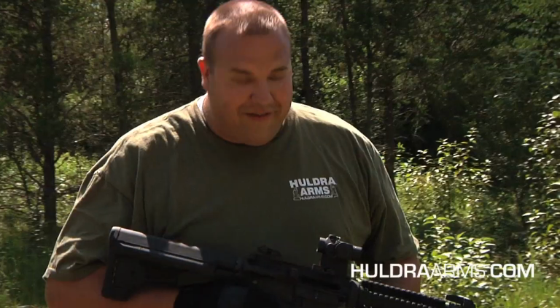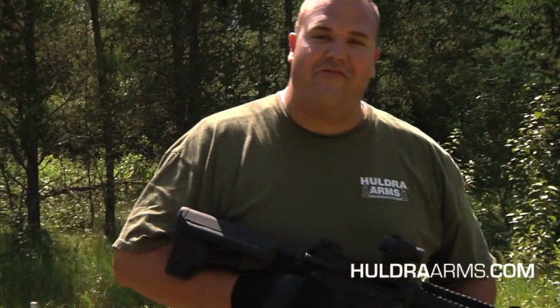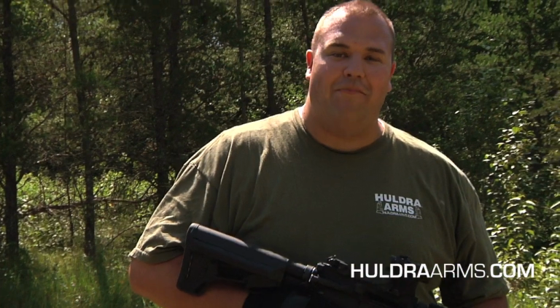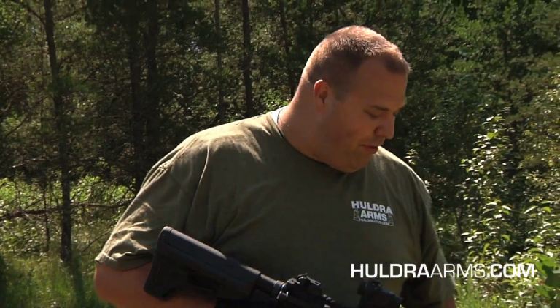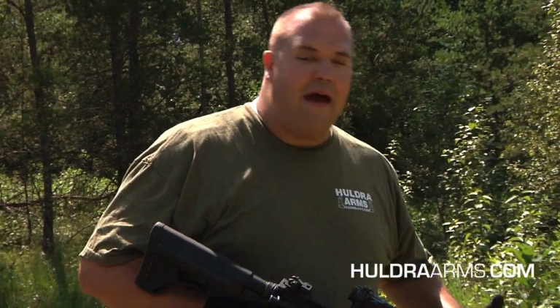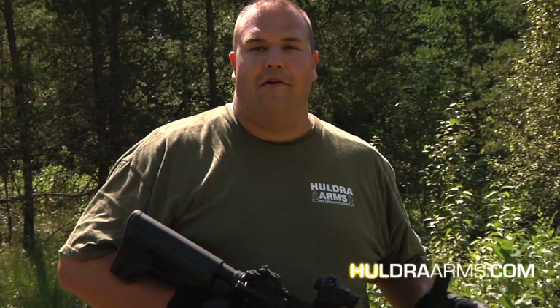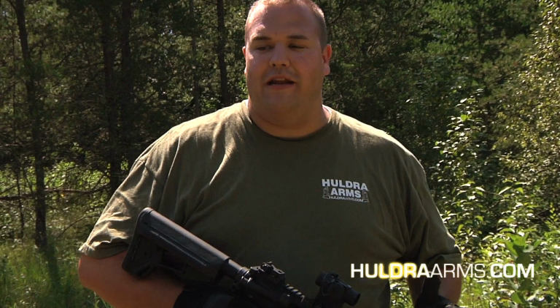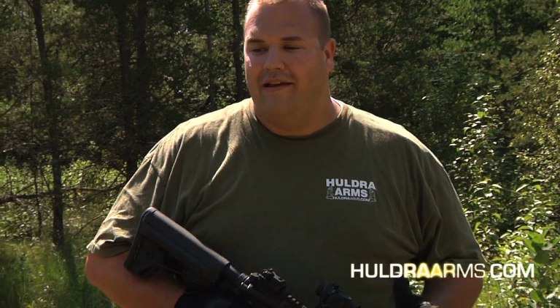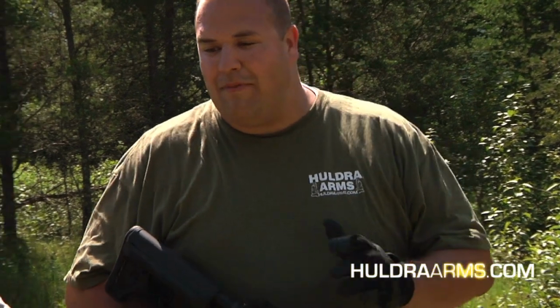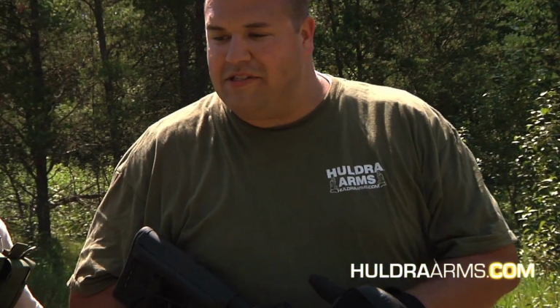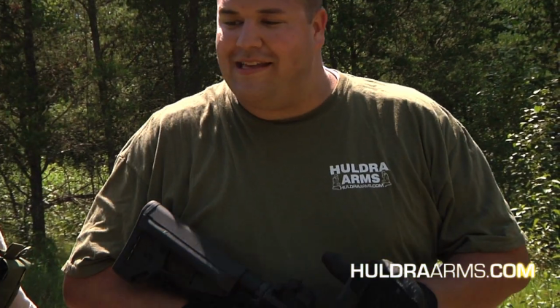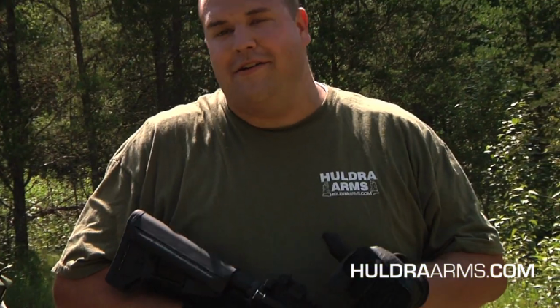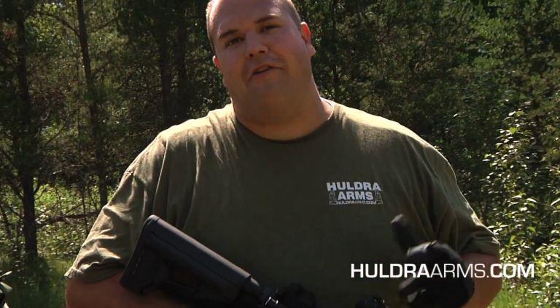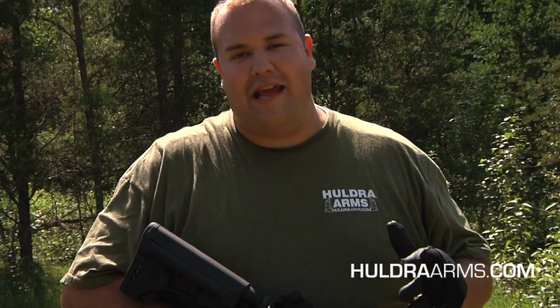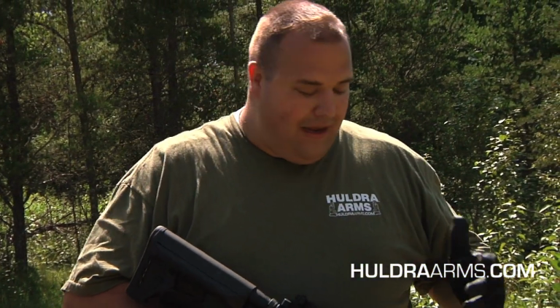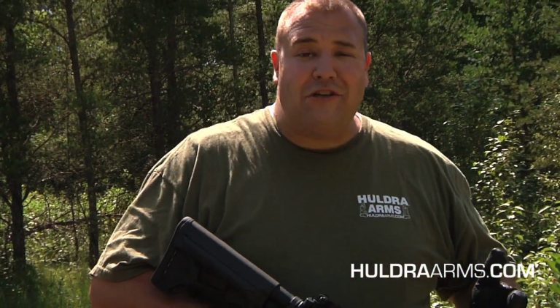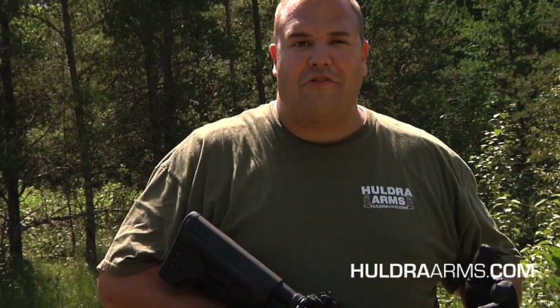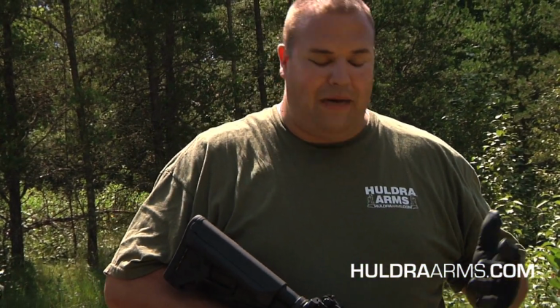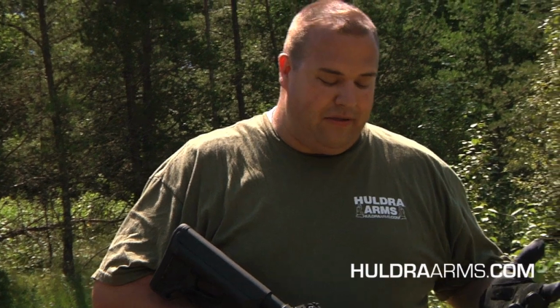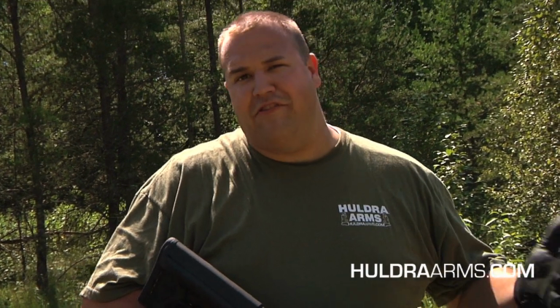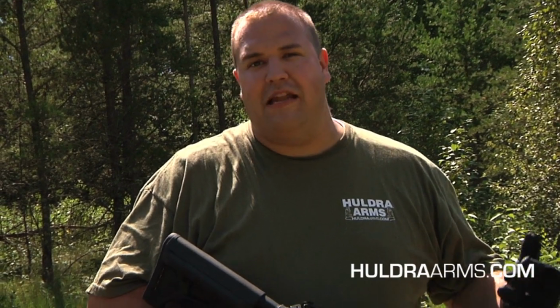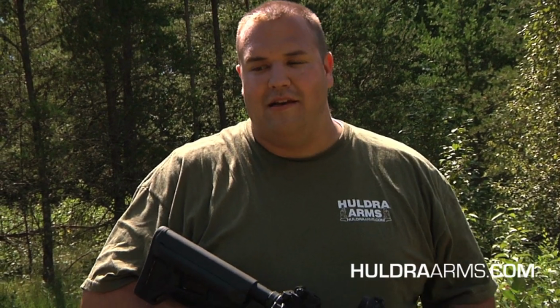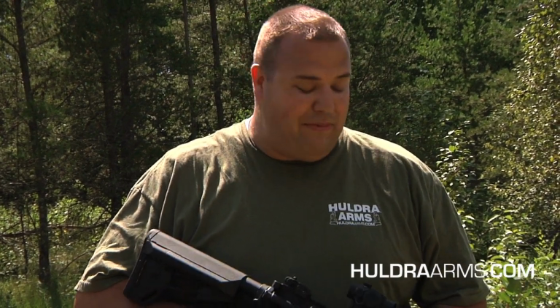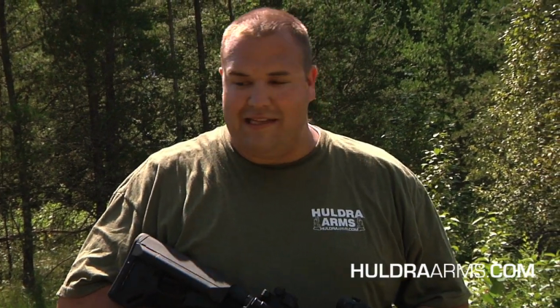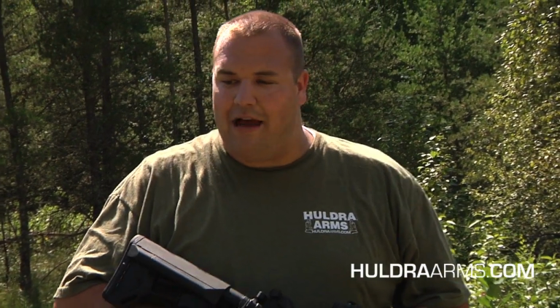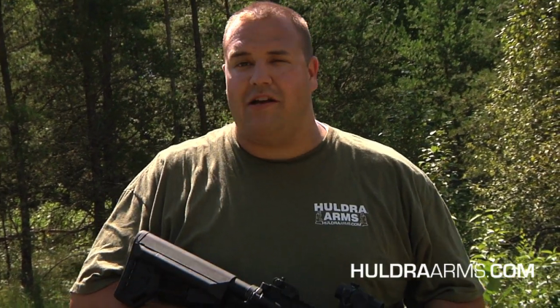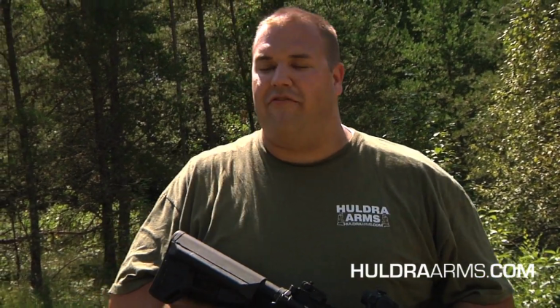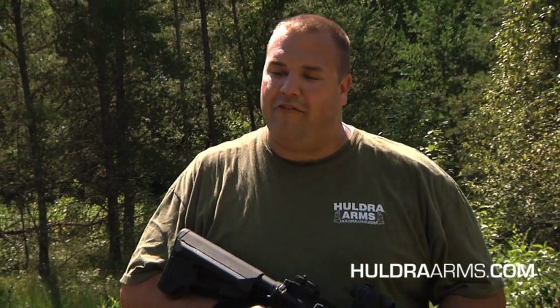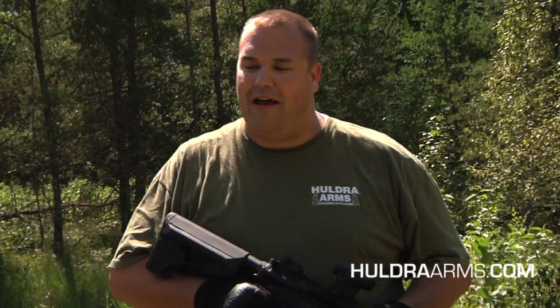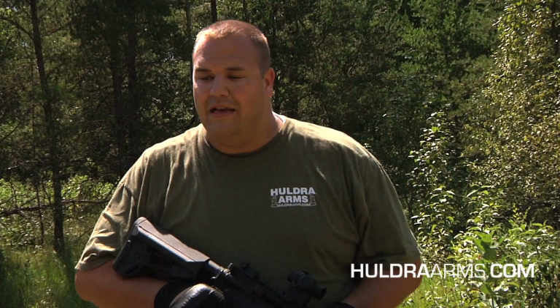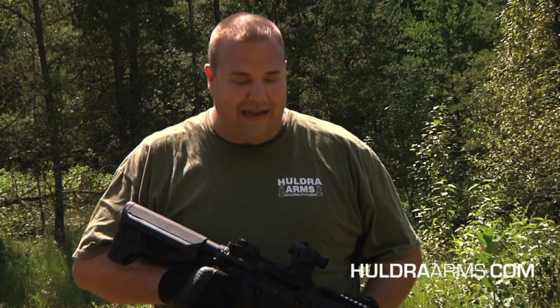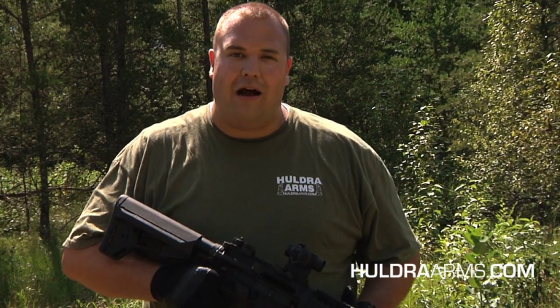We just finished up 29 mags loaded to 28. That's 812 rounds today, and we've been shooting for about 15 minutes, maybe slightly less than that, which brings our grand total to 4,082 rounds.